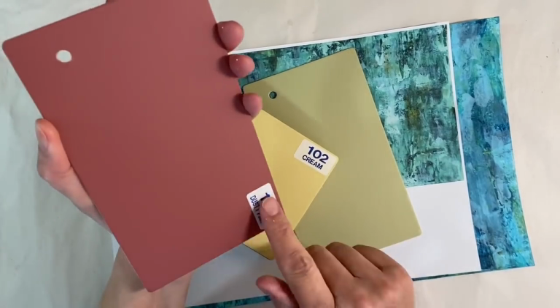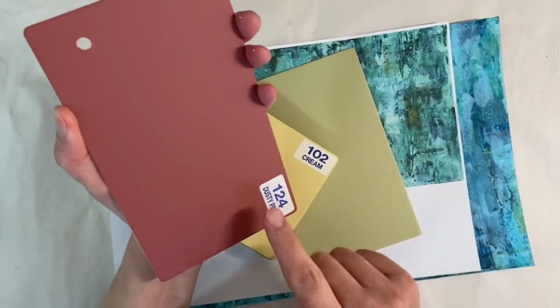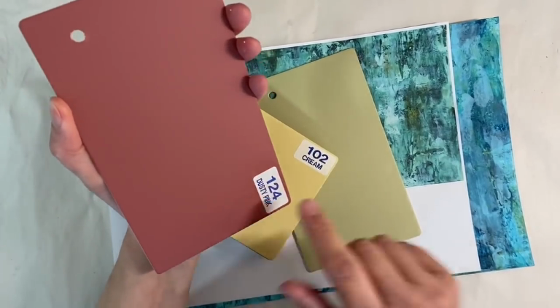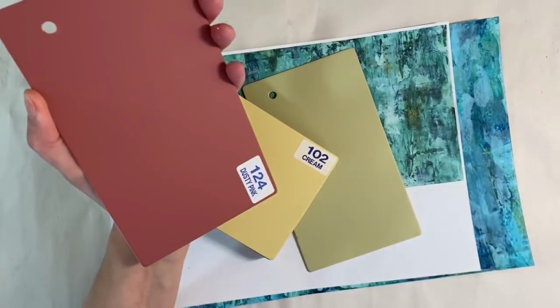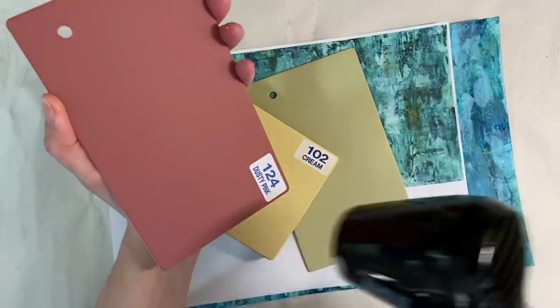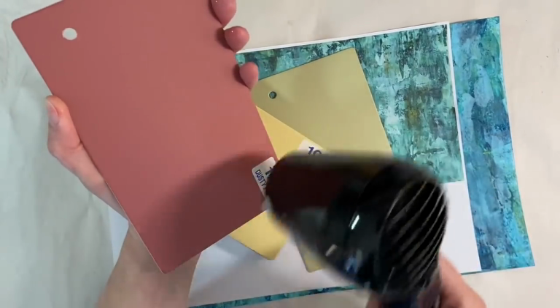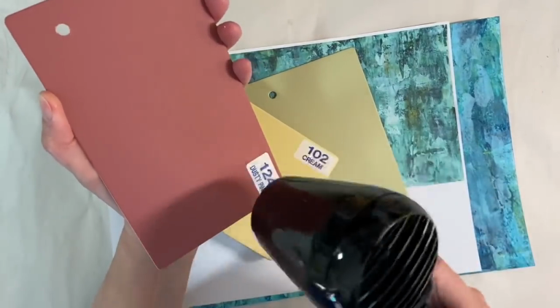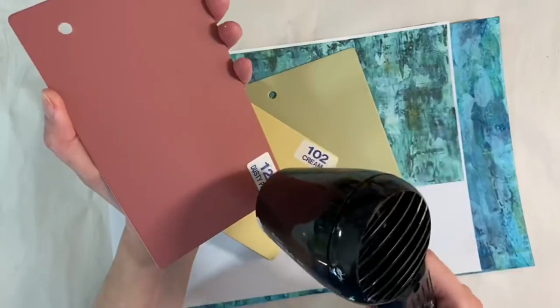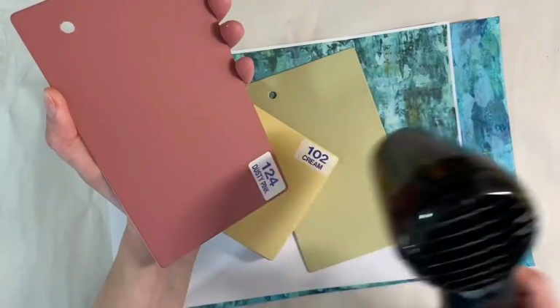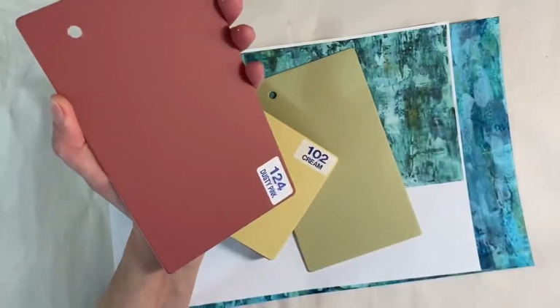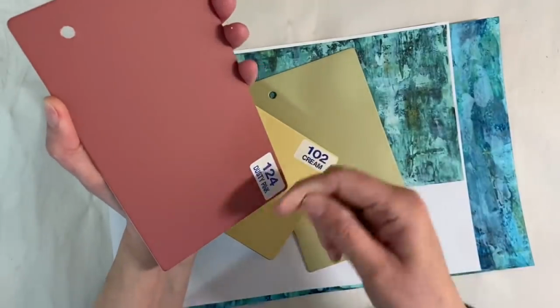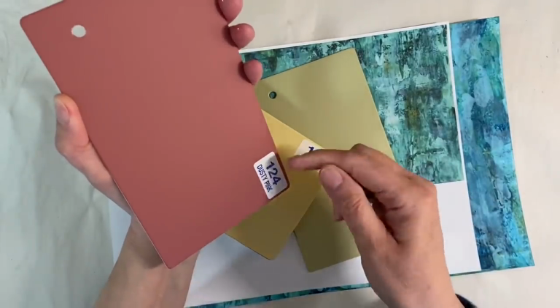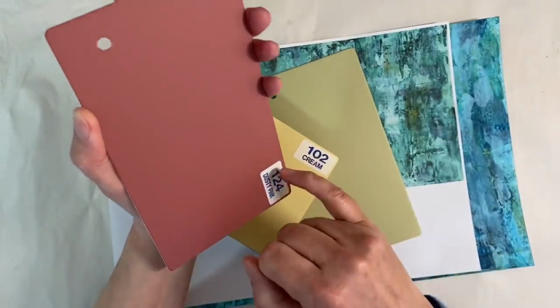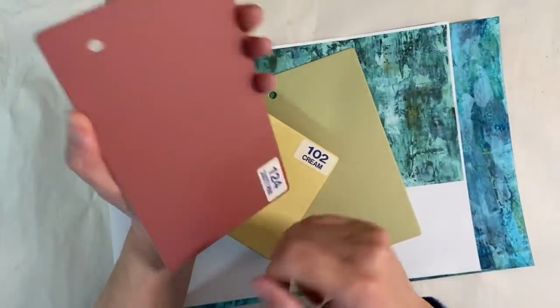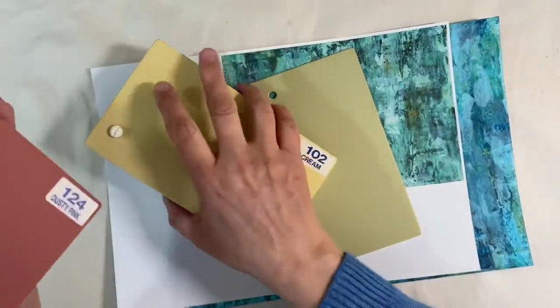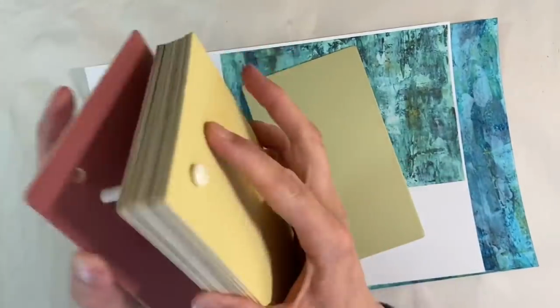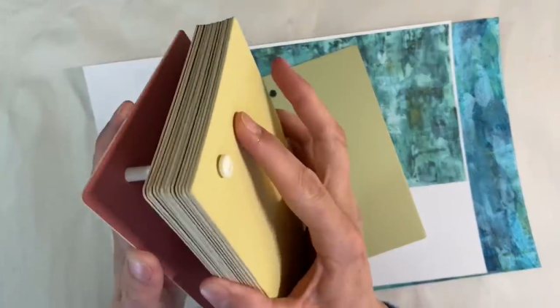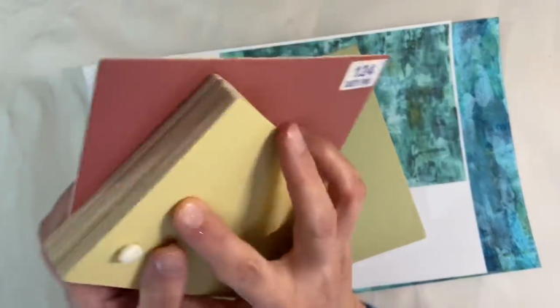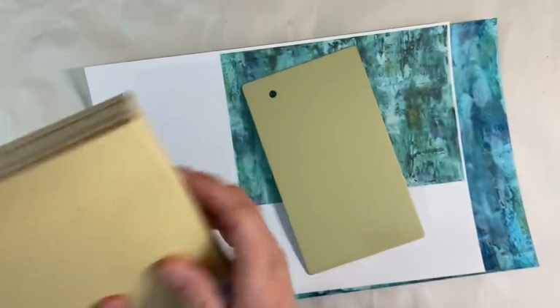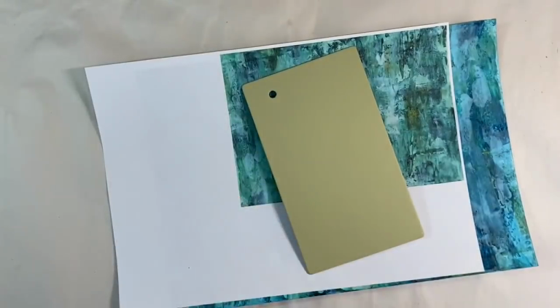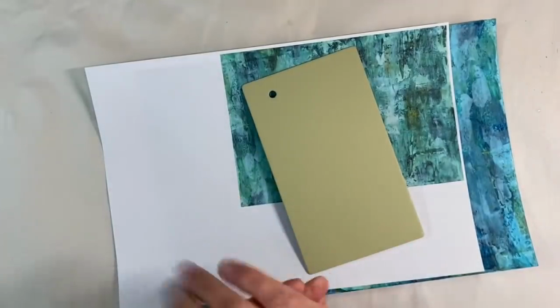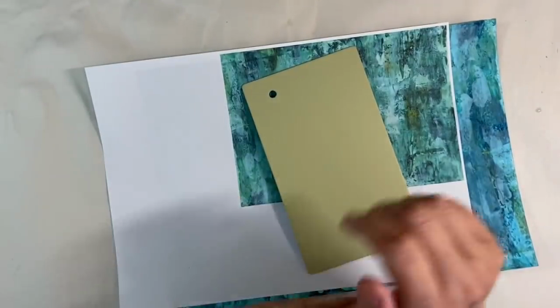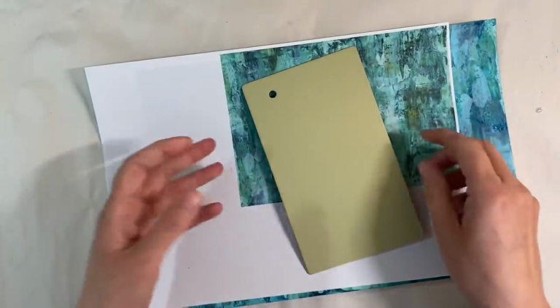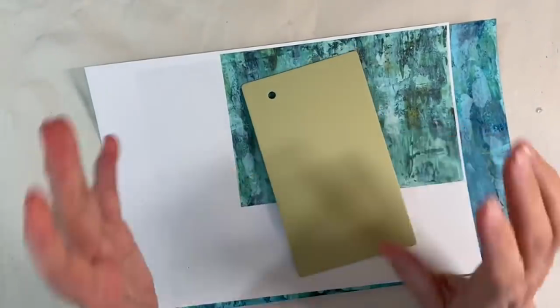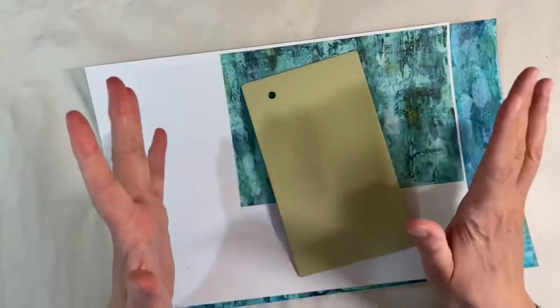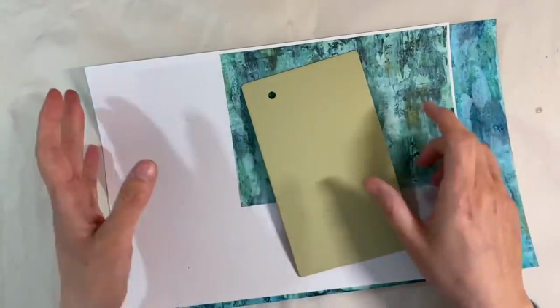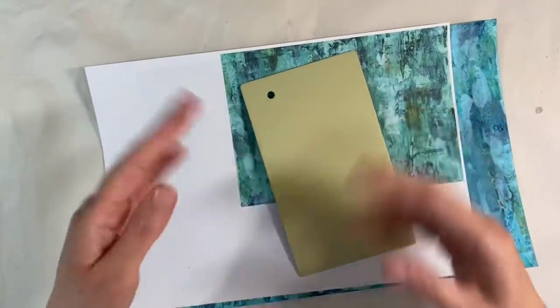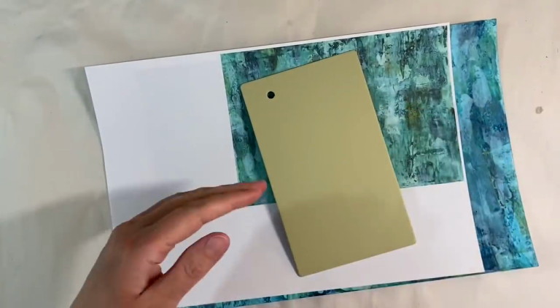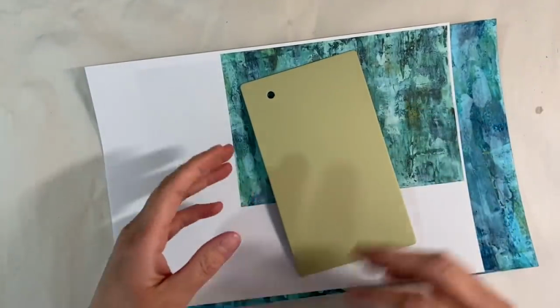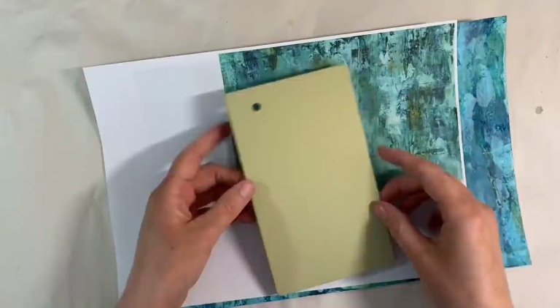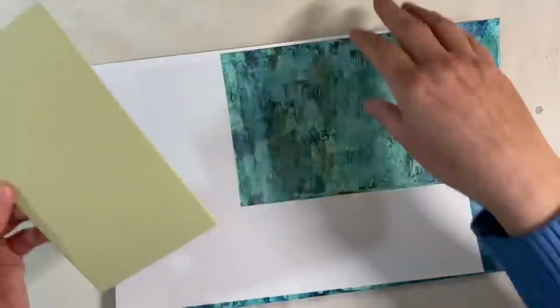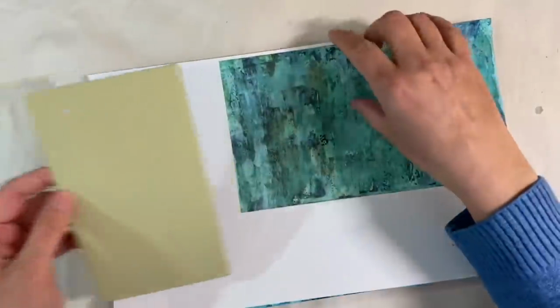The easiest way to get stickers off is to just heat it gently with your heat tool, and then the glue will start to melt and they come off really easily. Not that it would really make any difference because I'm going to cover it up anyway, but I like to know that it's gone.